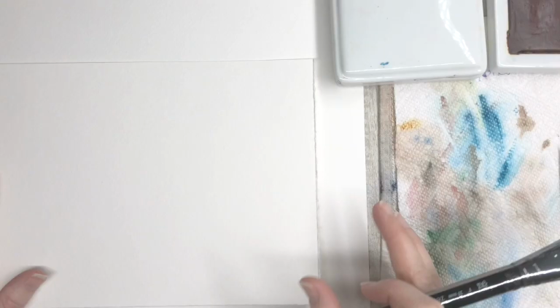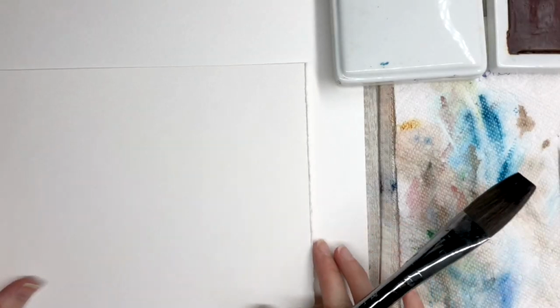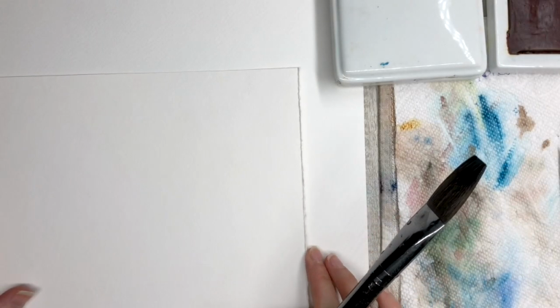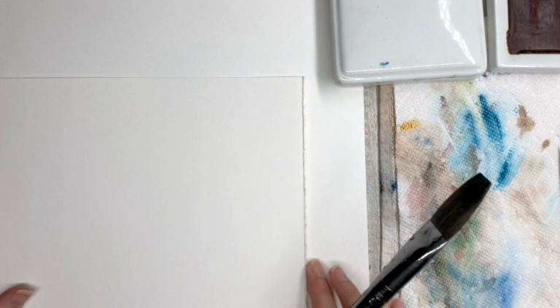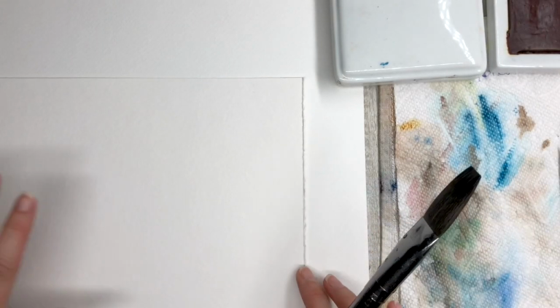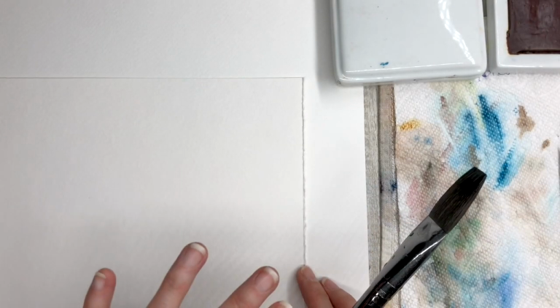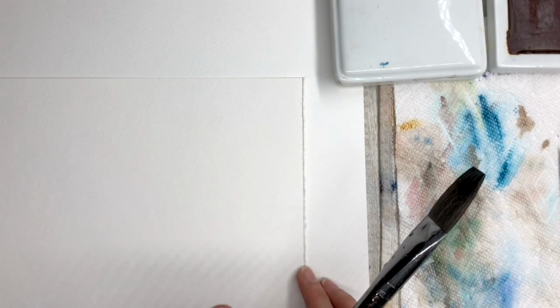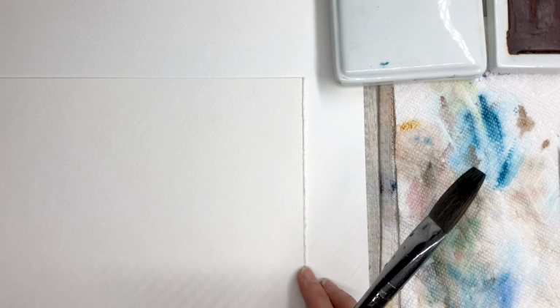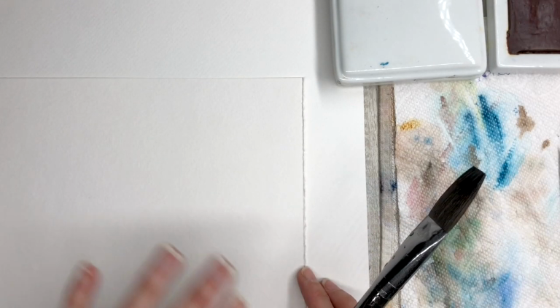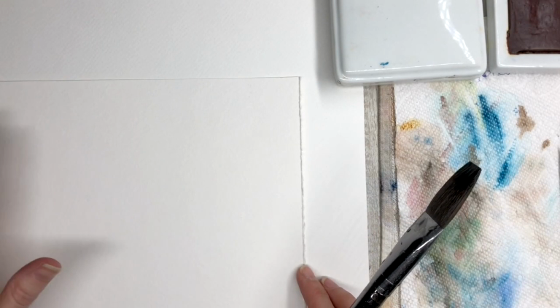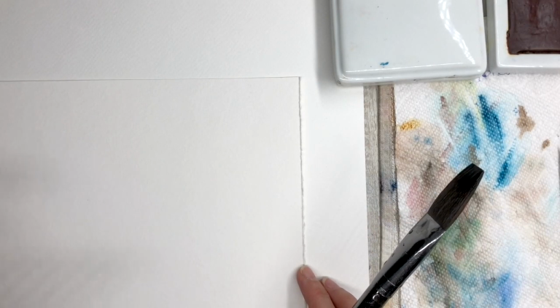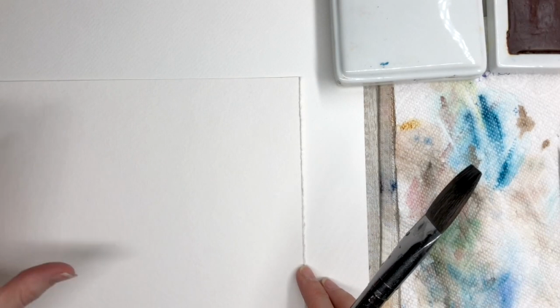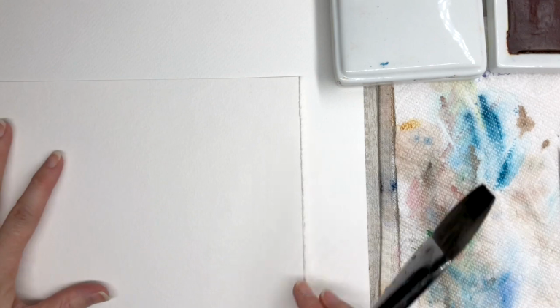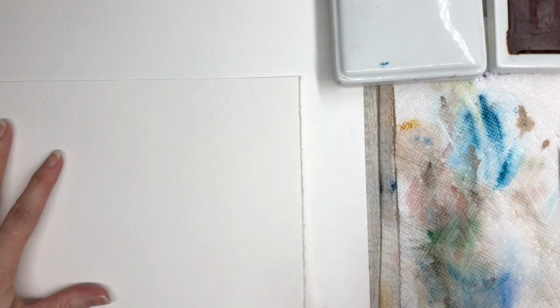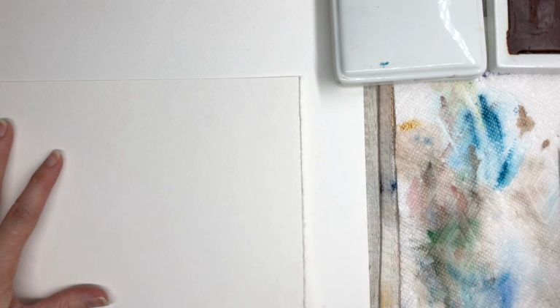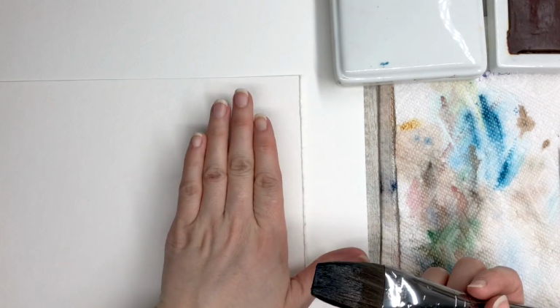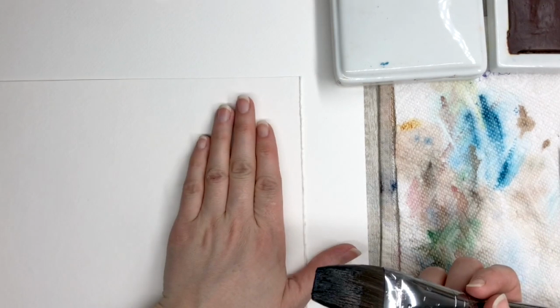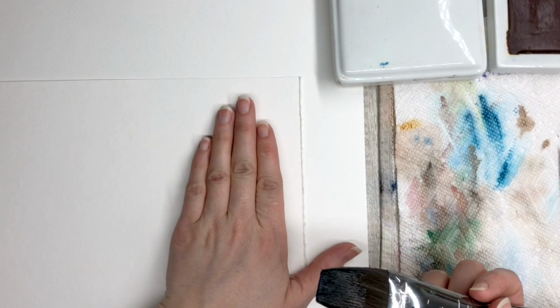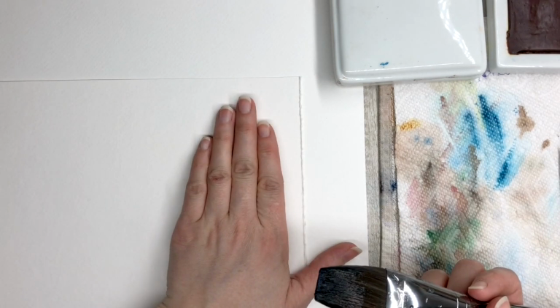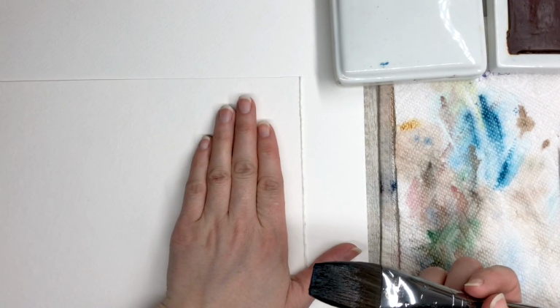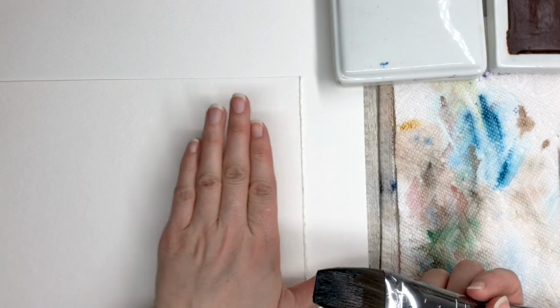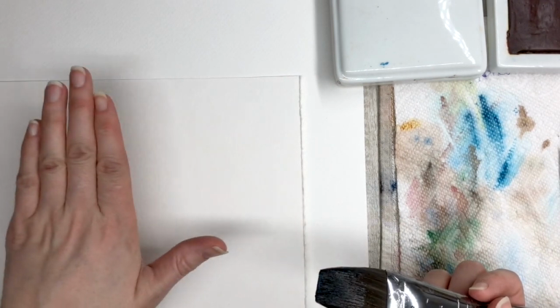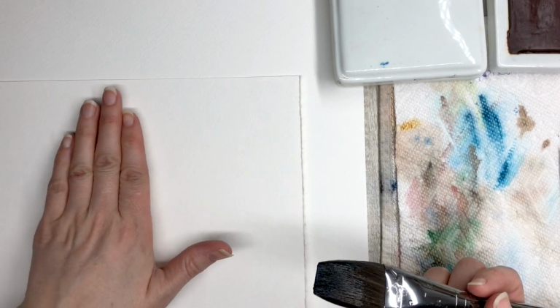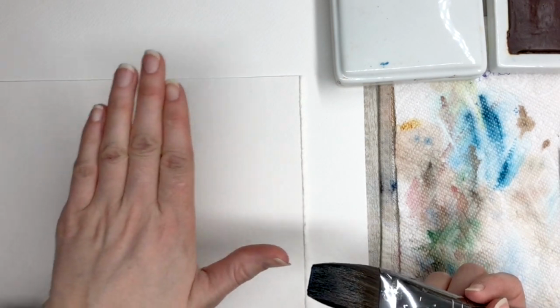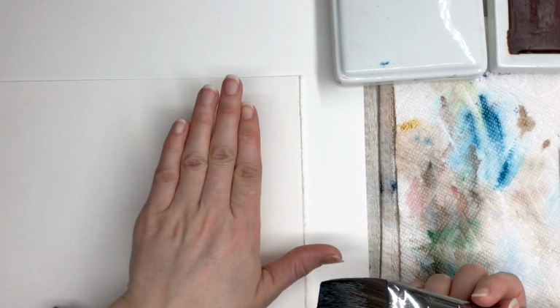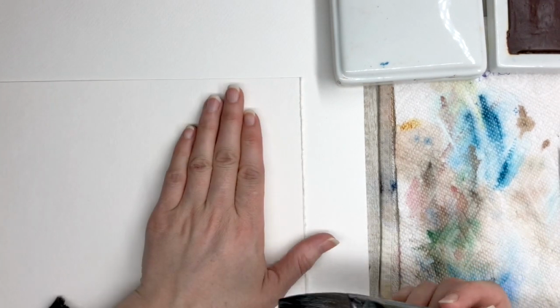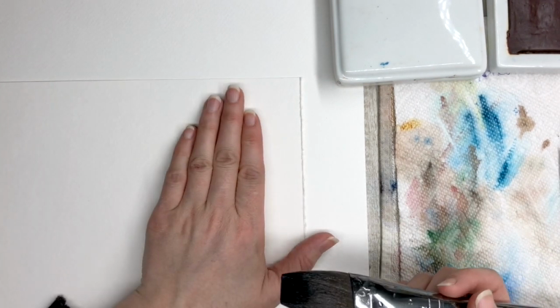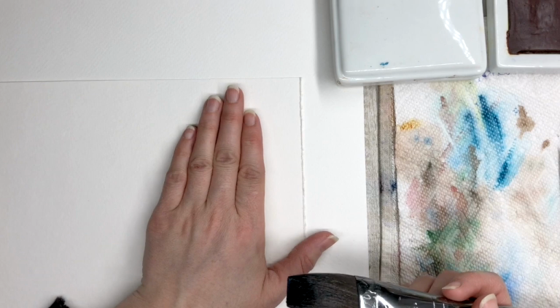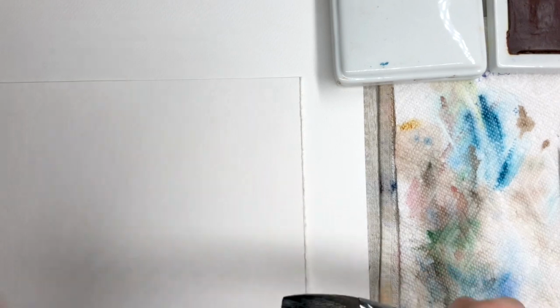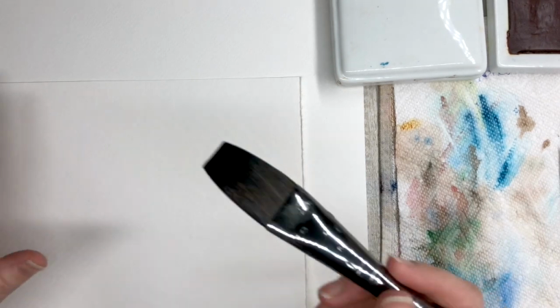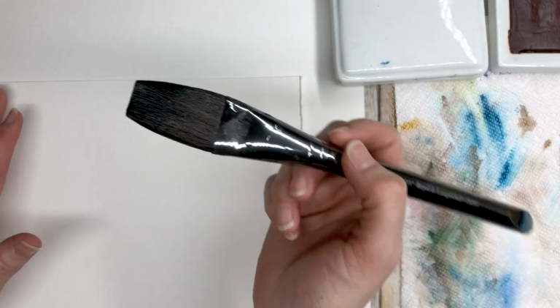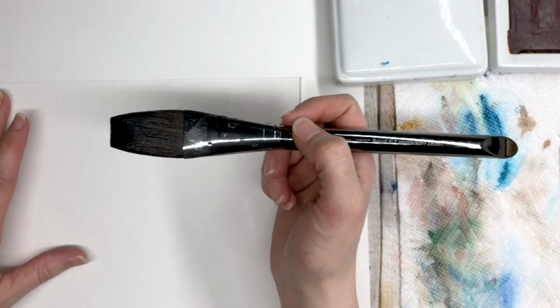Today's assignment is to do a flat or a variegated wash. I want you to do a flat wash straight on dry paper and also on wet paper. So we're going to start with the wet paper.